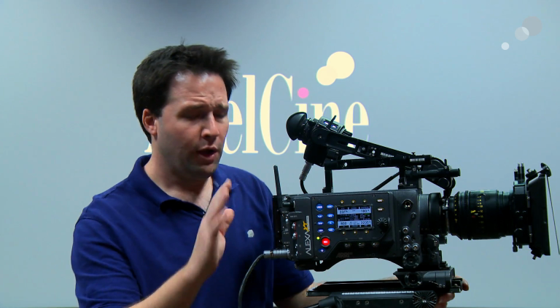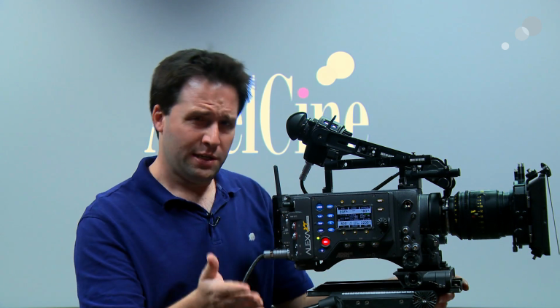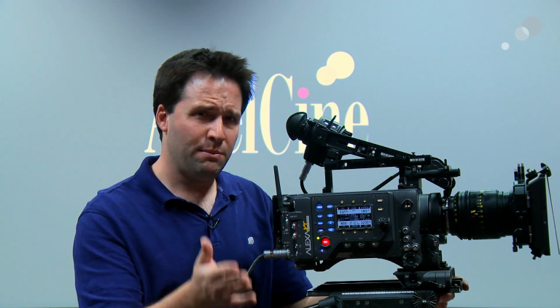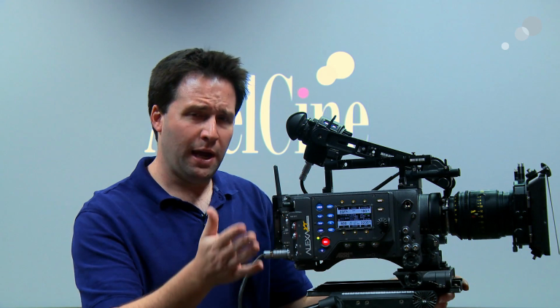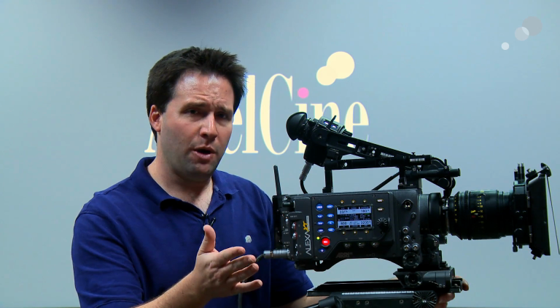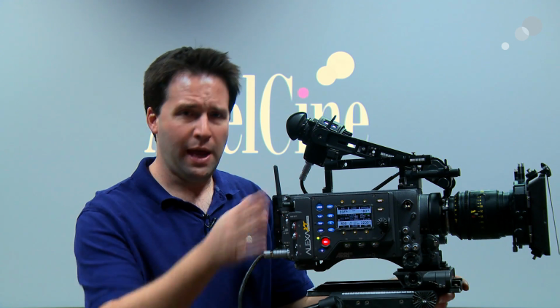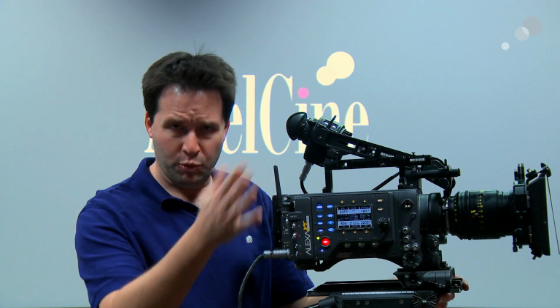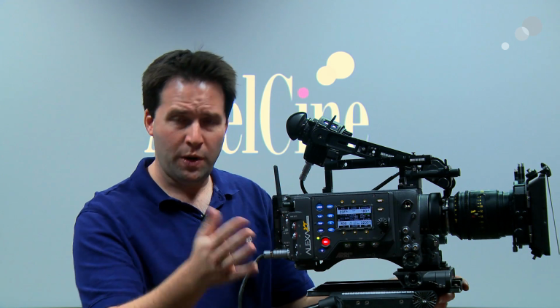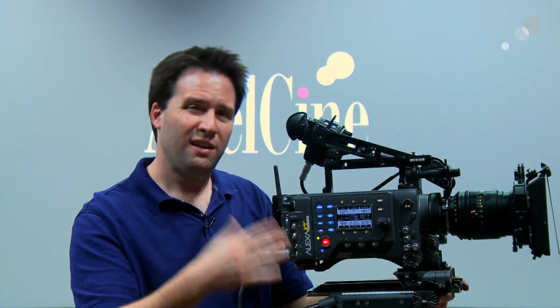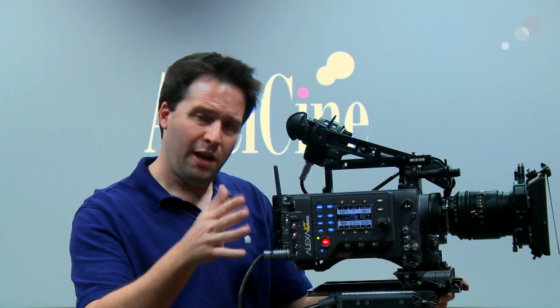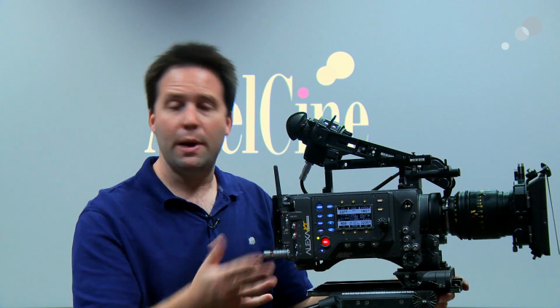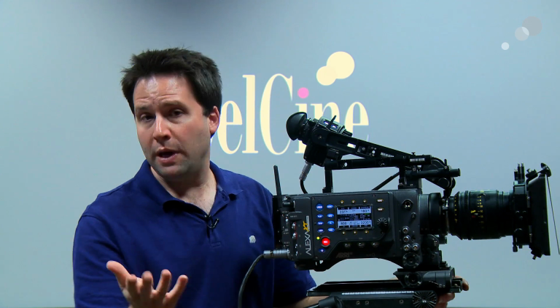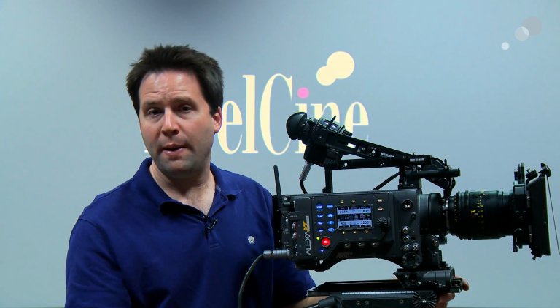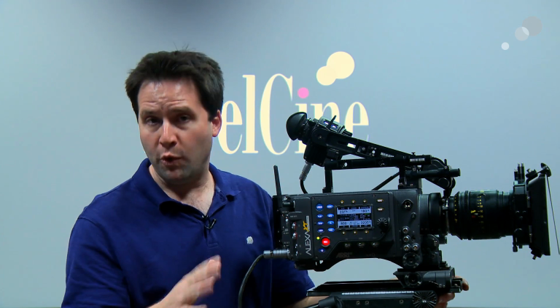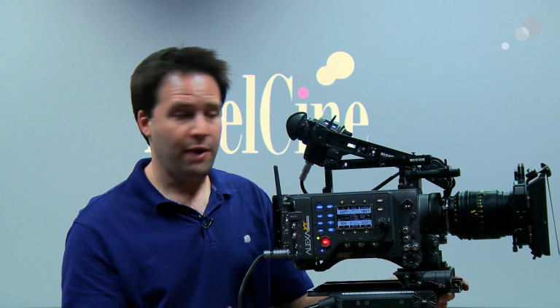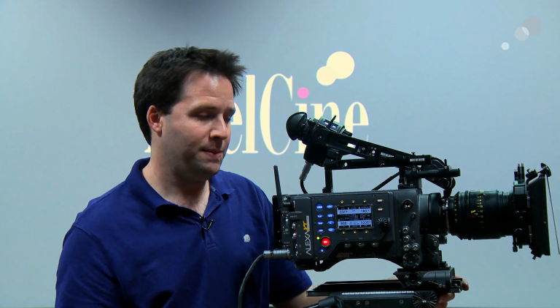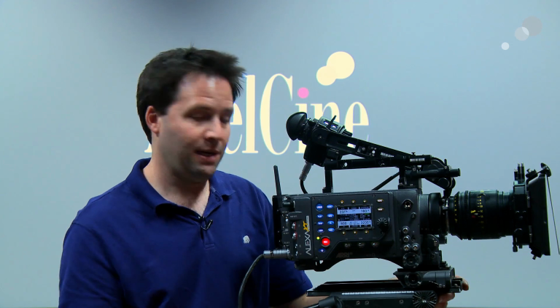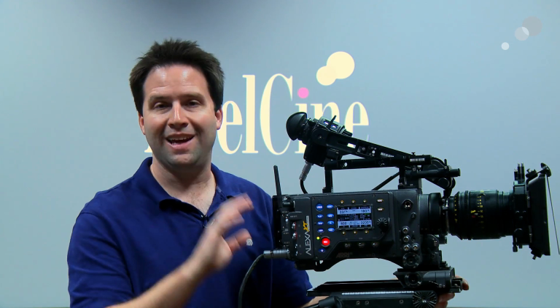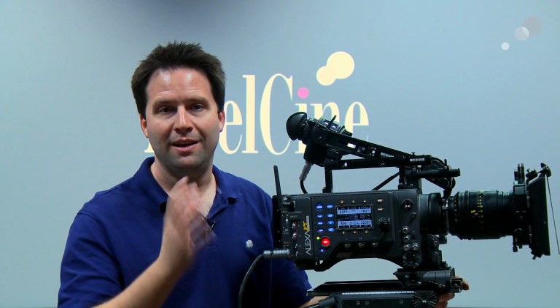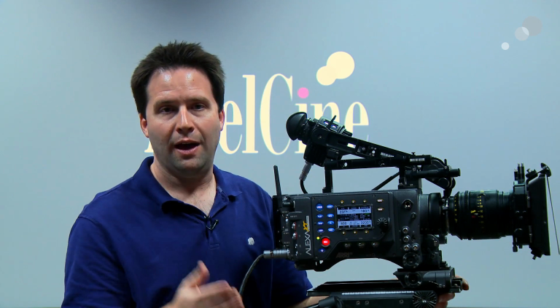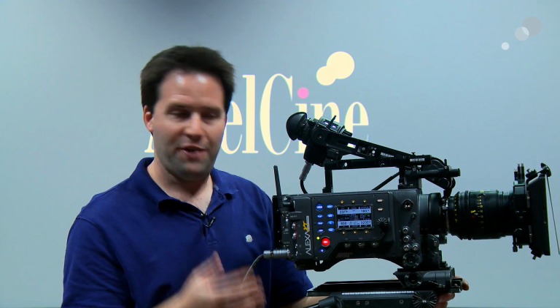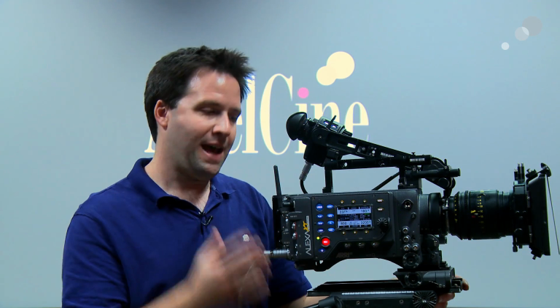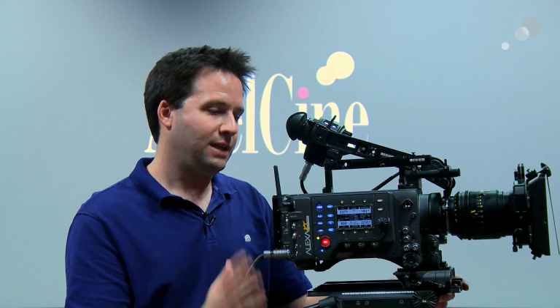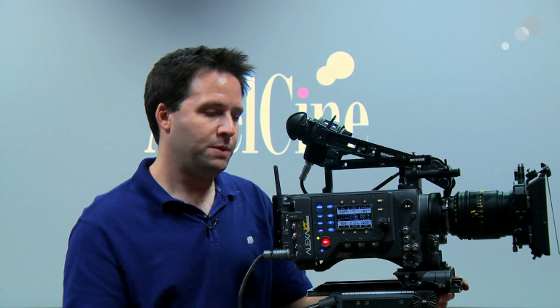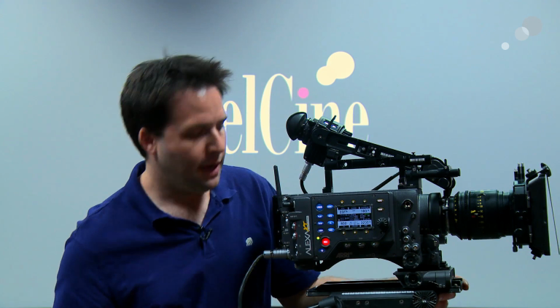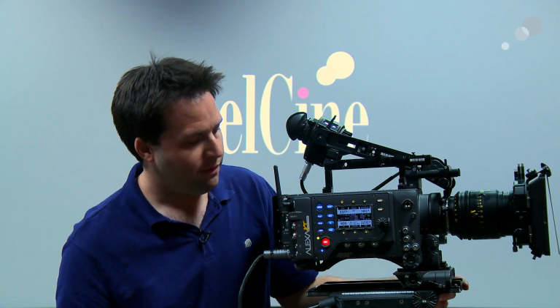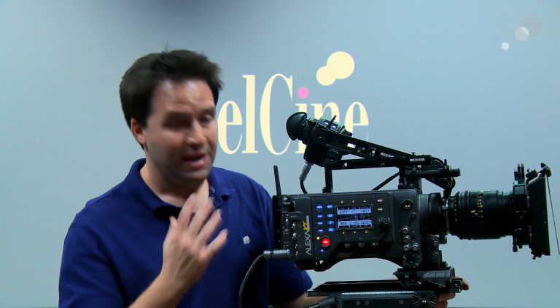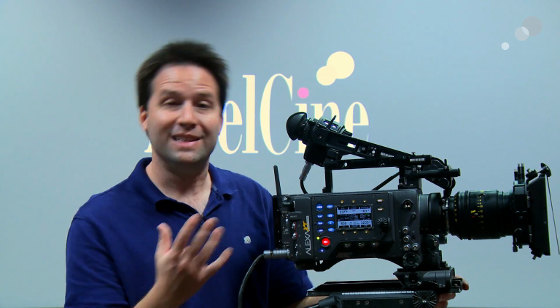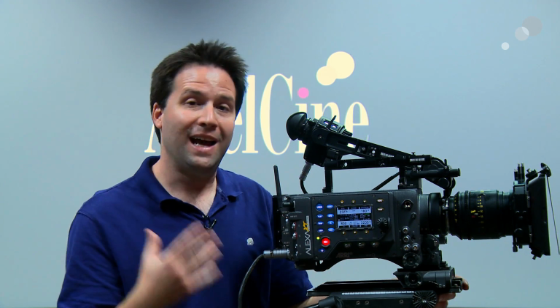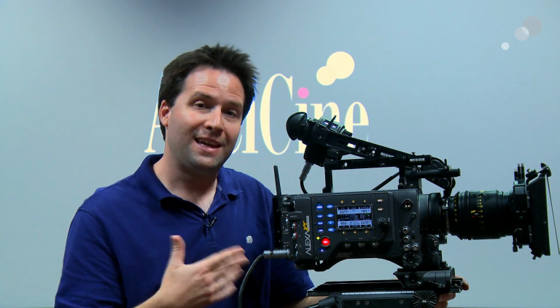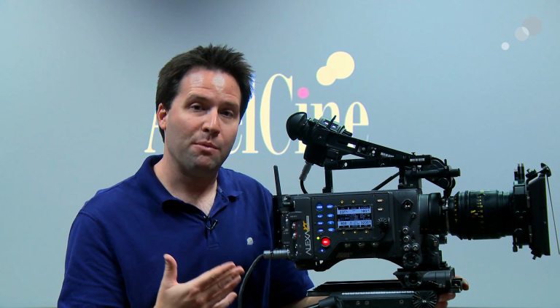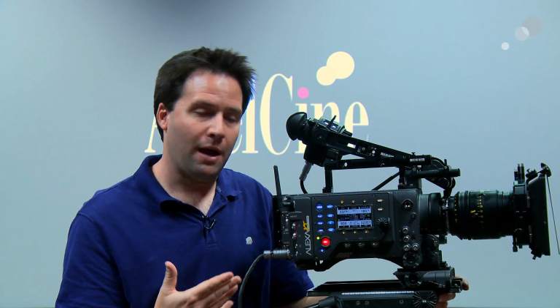In the 6×9 mode I get up to 120fps ARRIRAW, and in 4×3 I get about 48 frames per second — a fantastic option to have inside the camera.